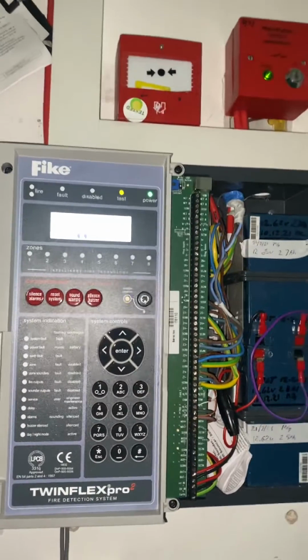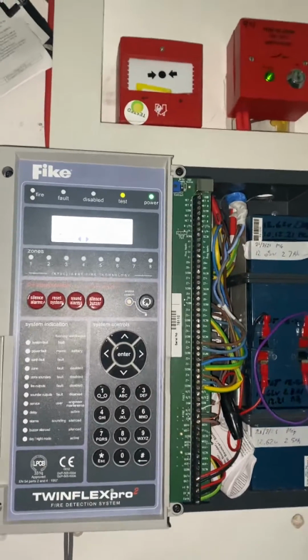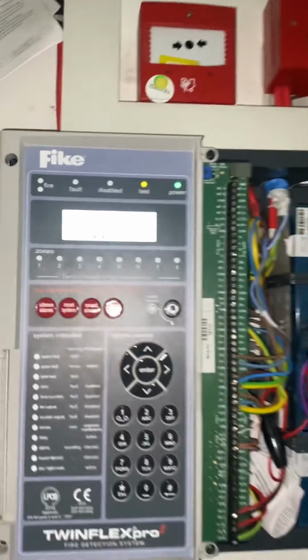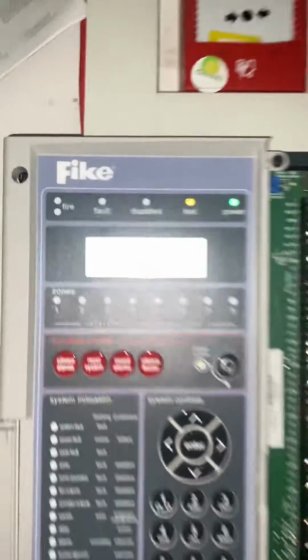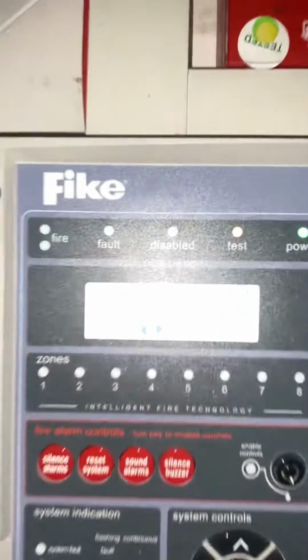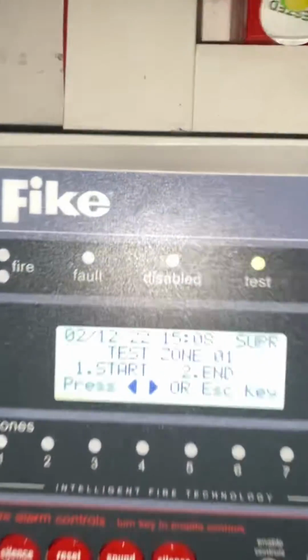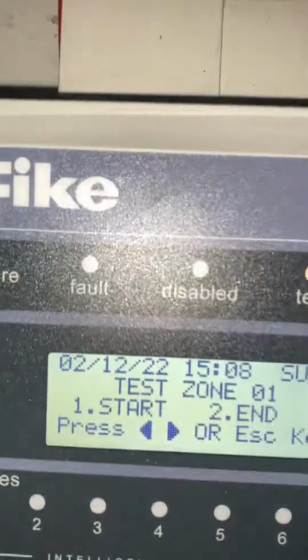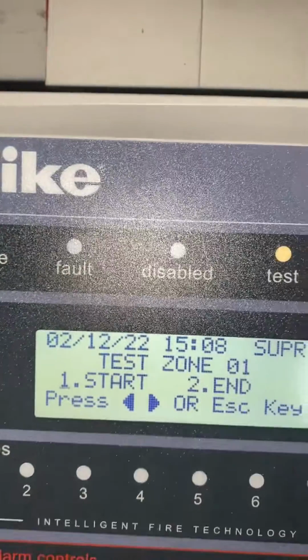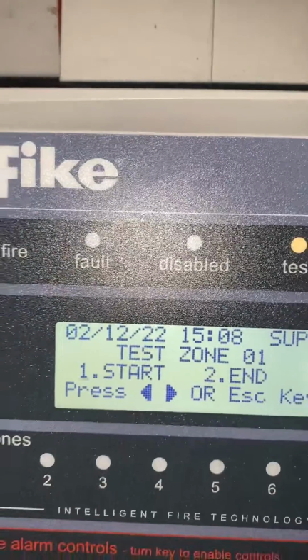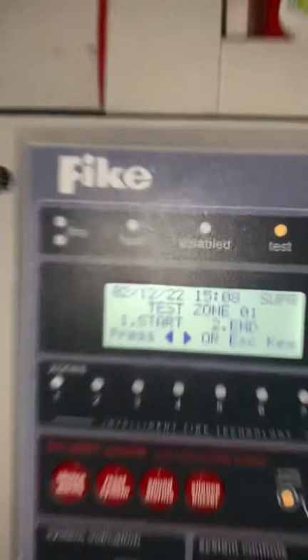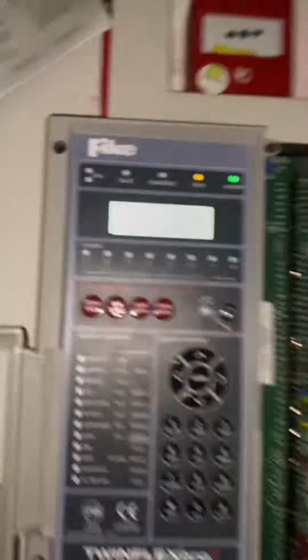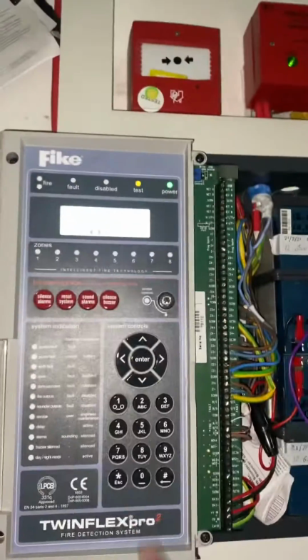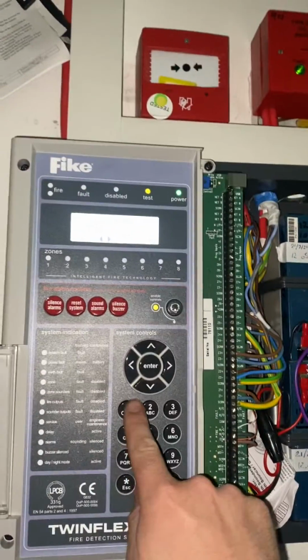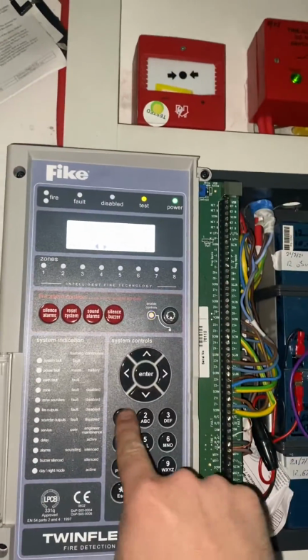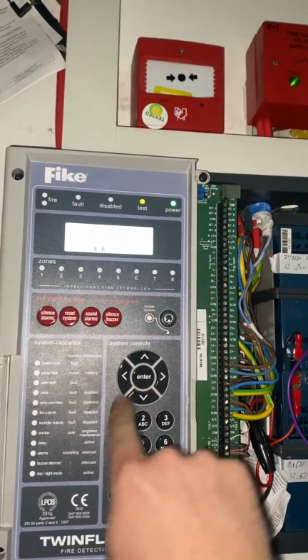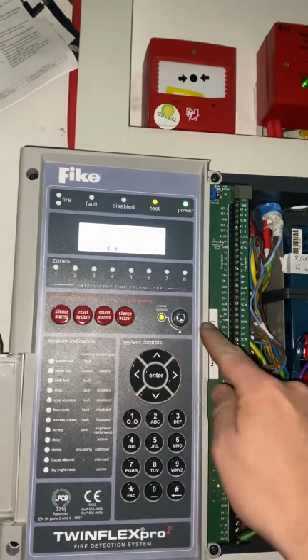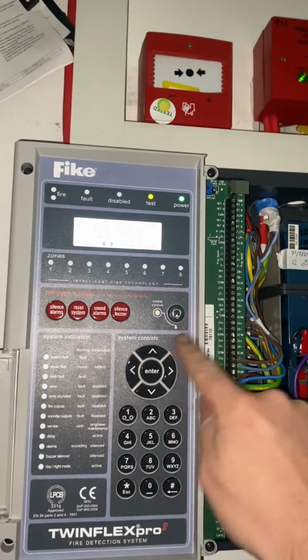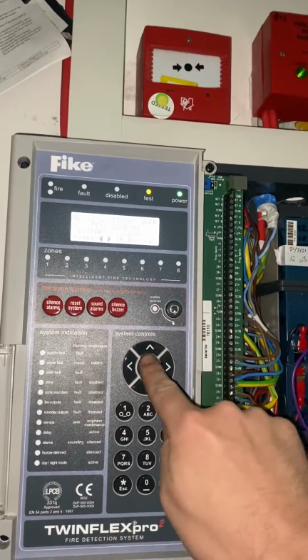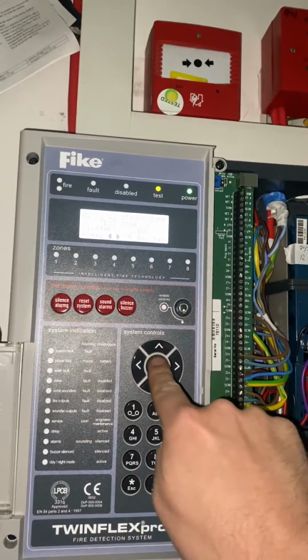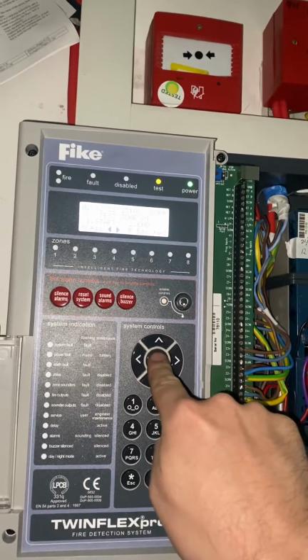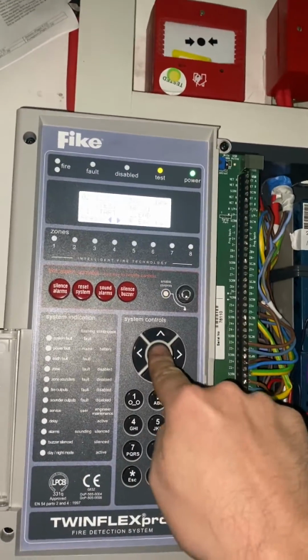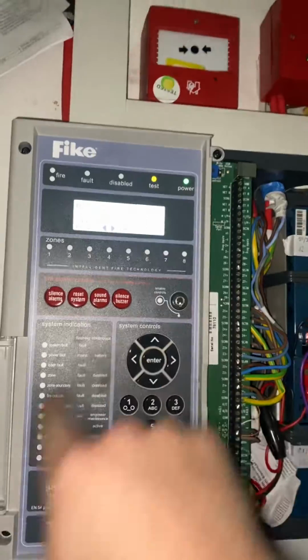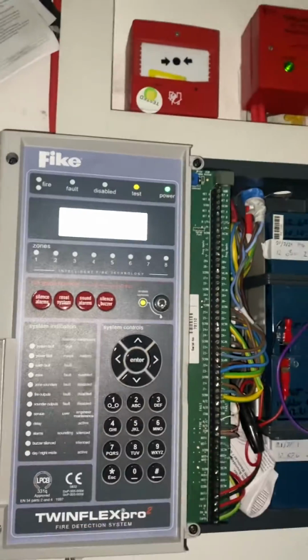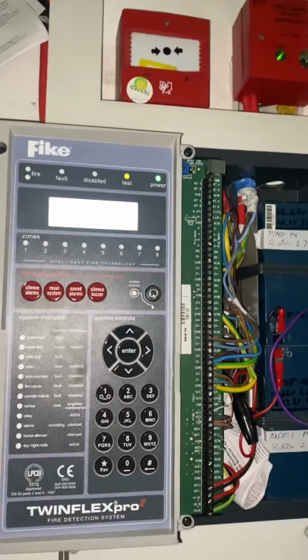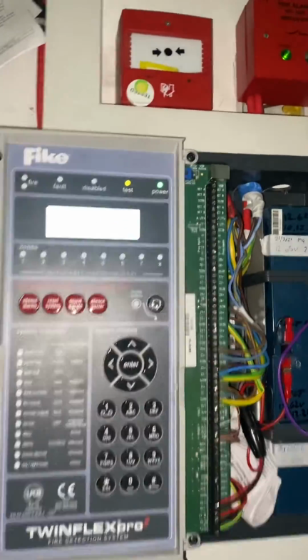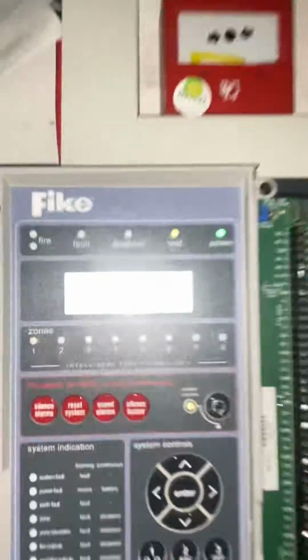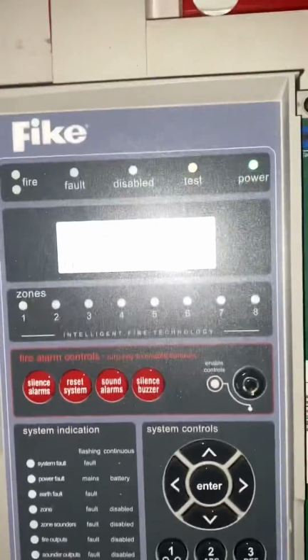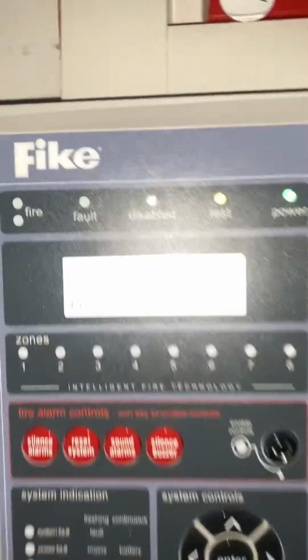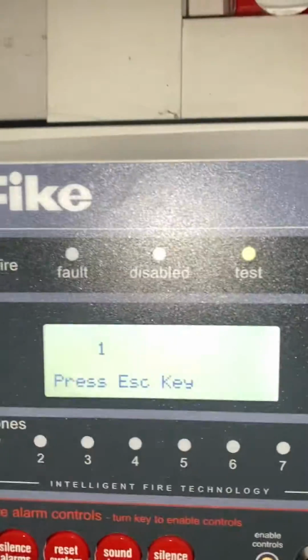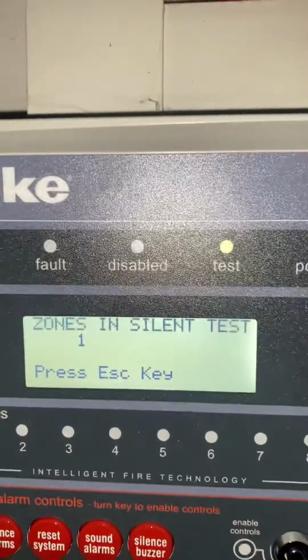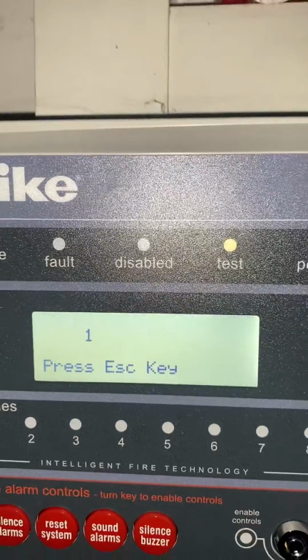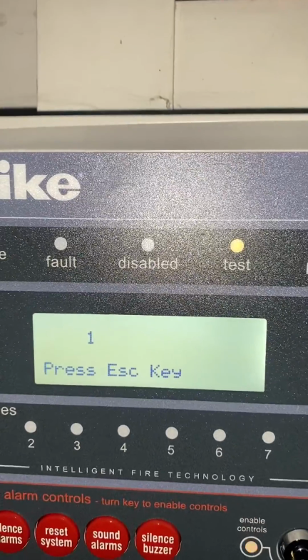It asks you if you want to start or end the test. Hit 1 to start the test and hit enter. It tells you the zone is now in test.